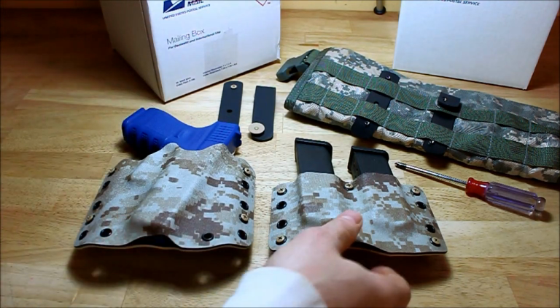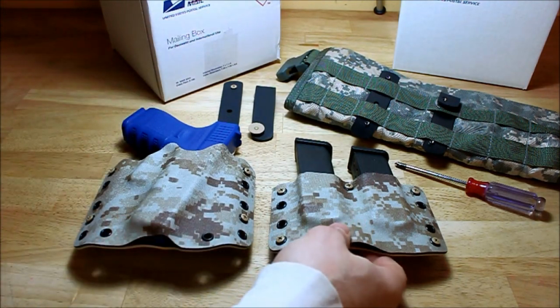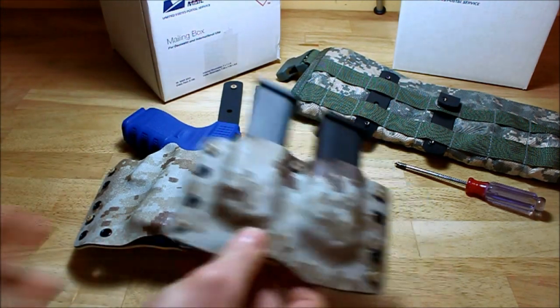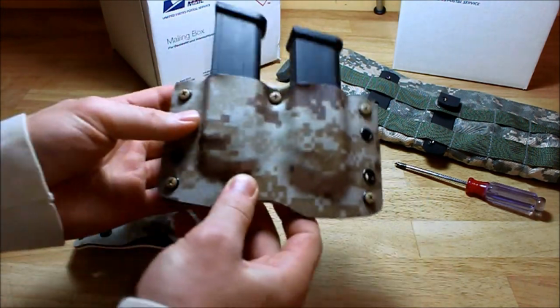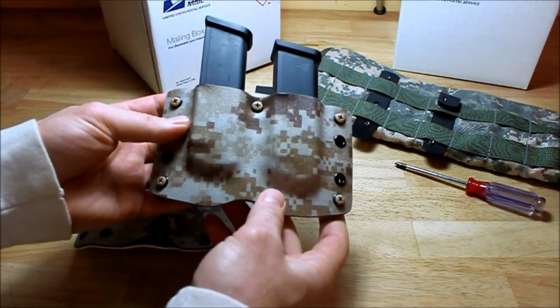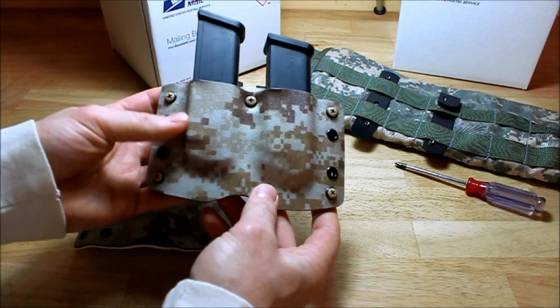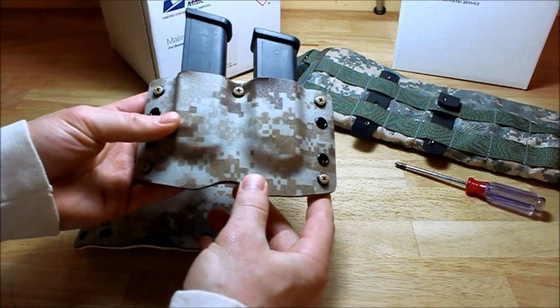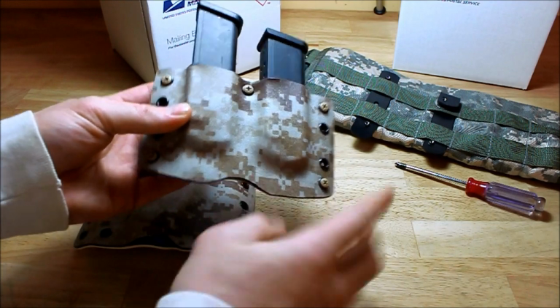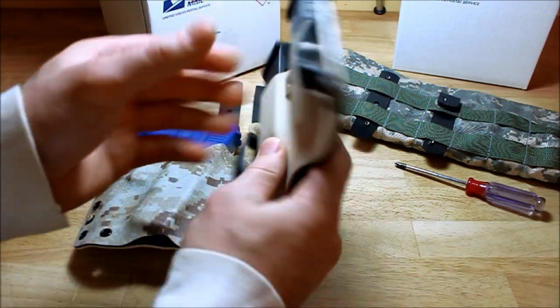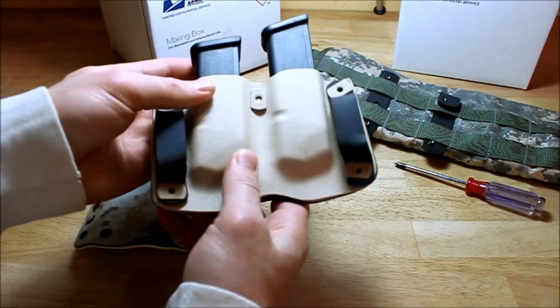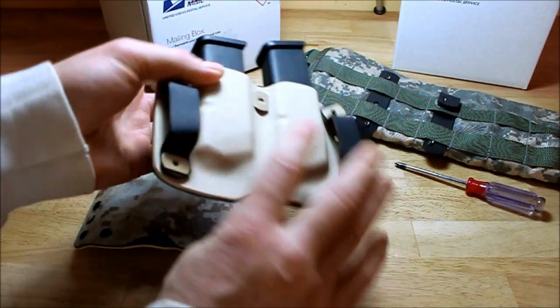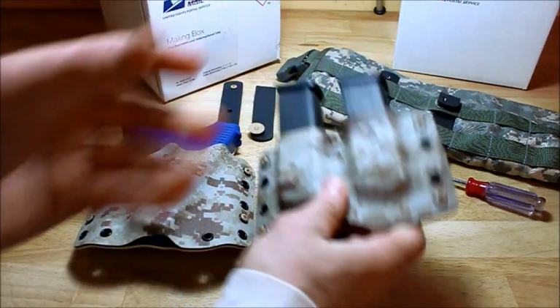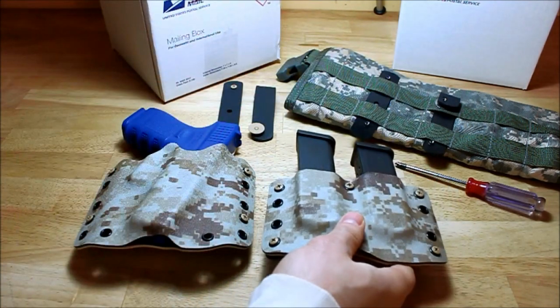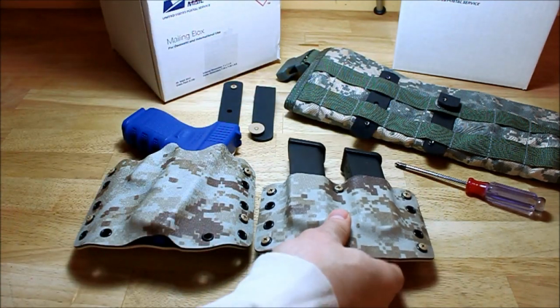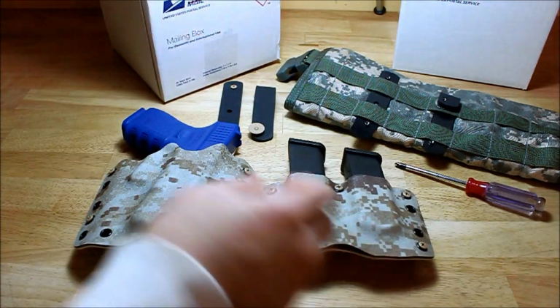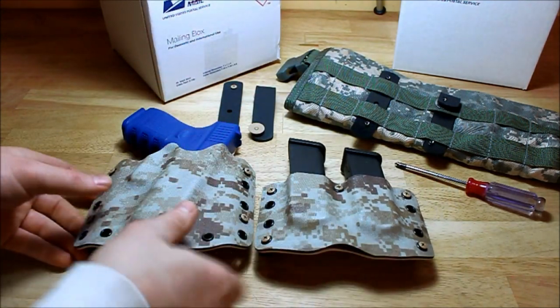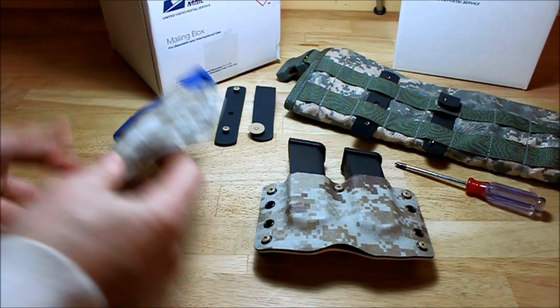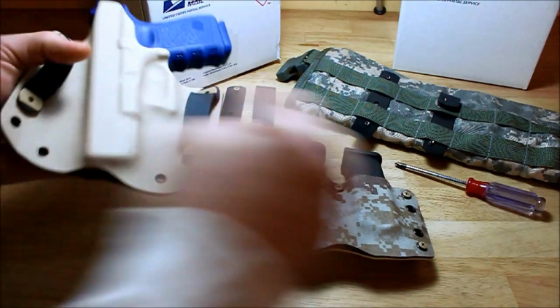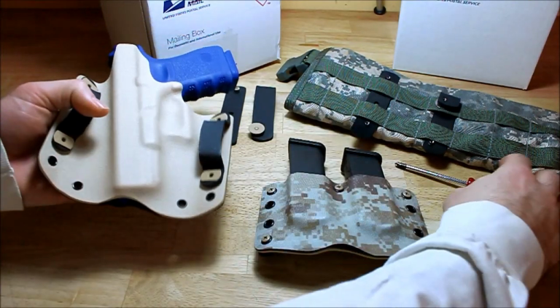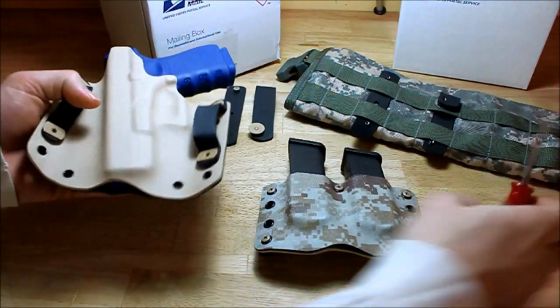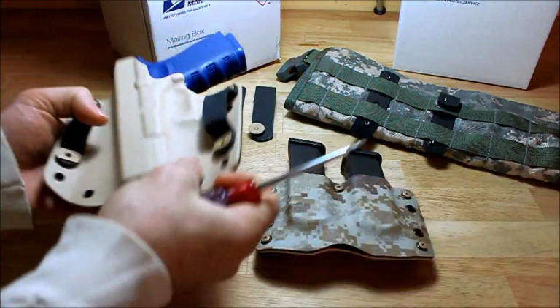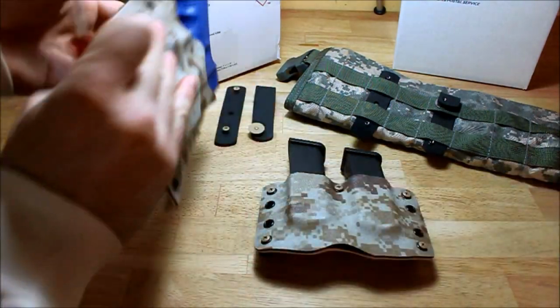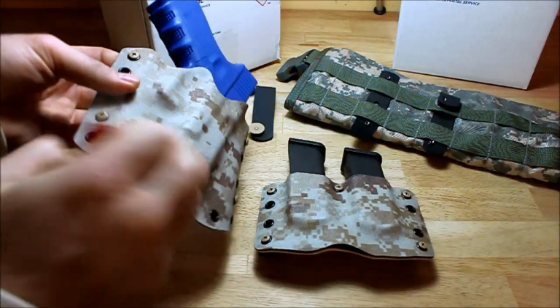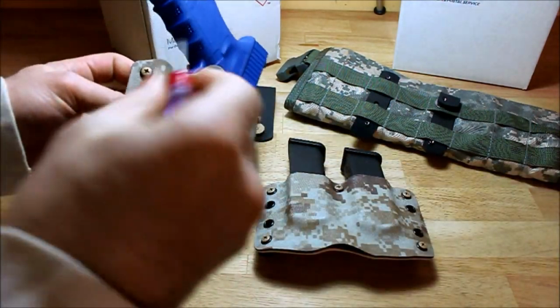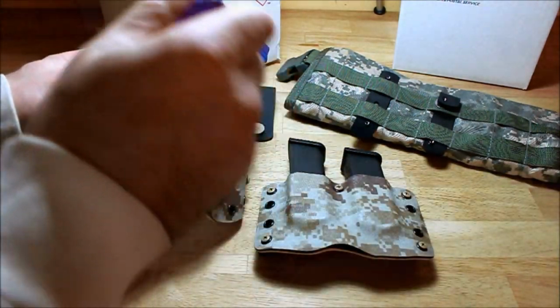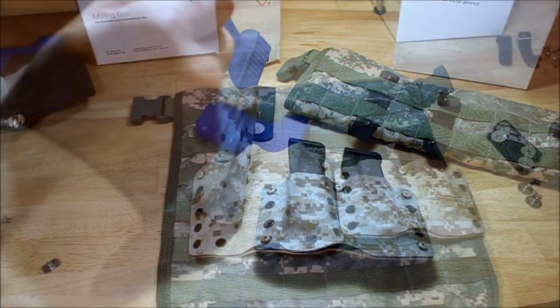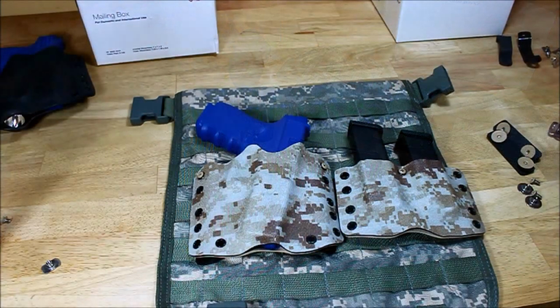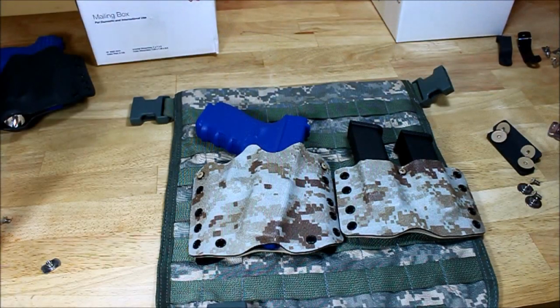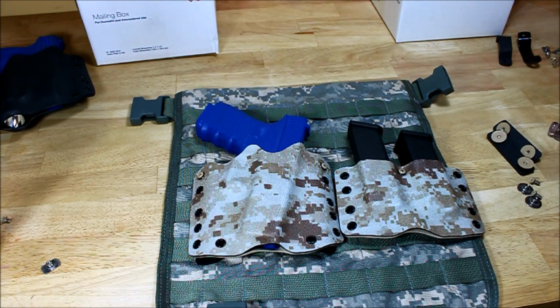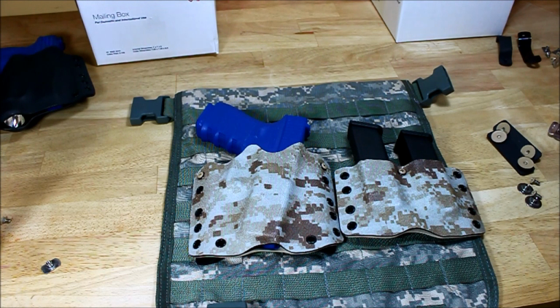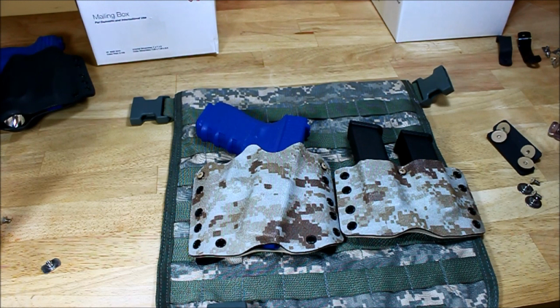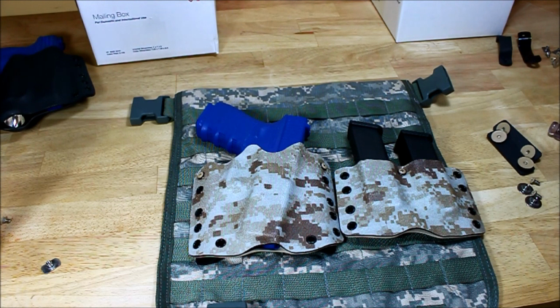Second, he wanted to be able to connect his holster to the MOLLE loops. I'll show you what we came up with. Now that we've got the standard loops off, we're going to show you how to attach your holster and mag to a MOLLE compatible belt or vest.